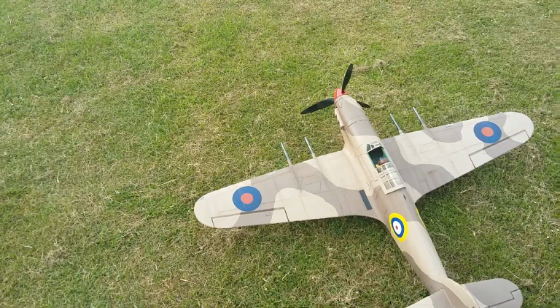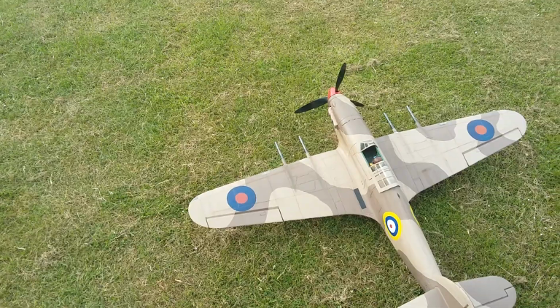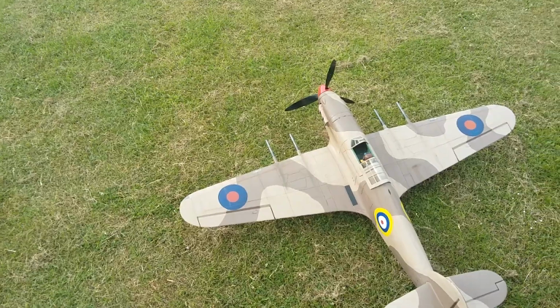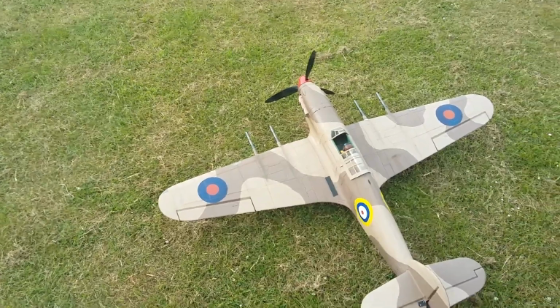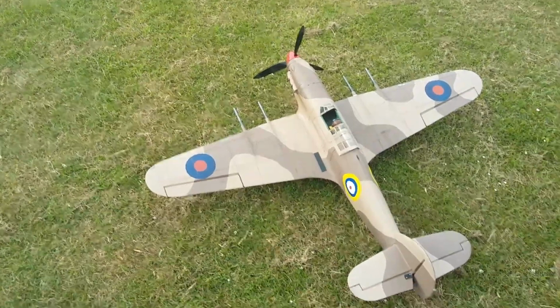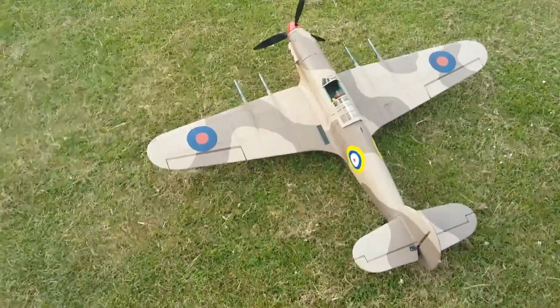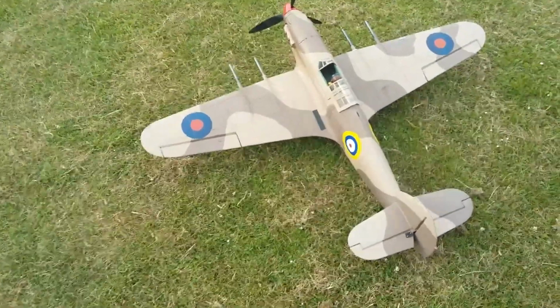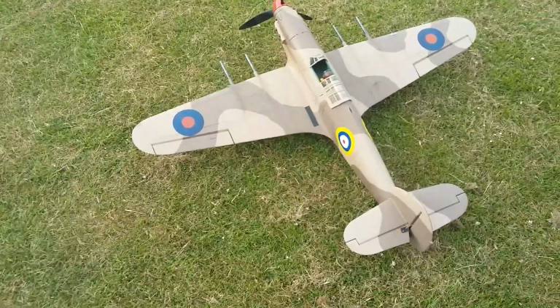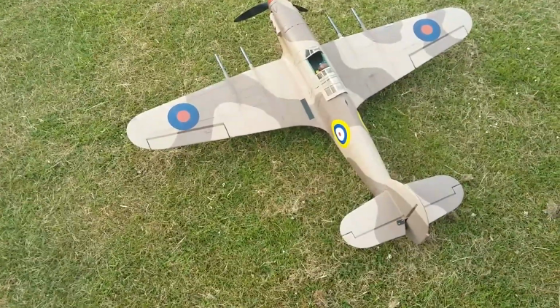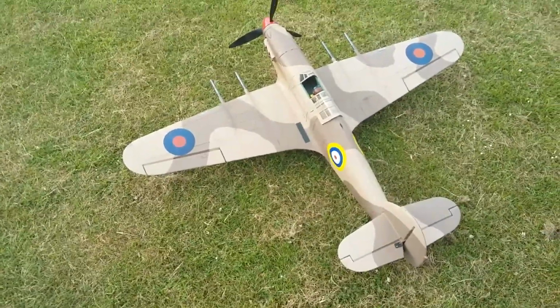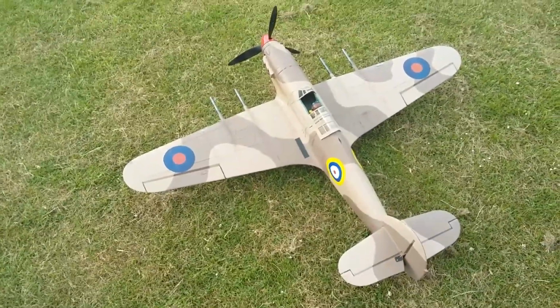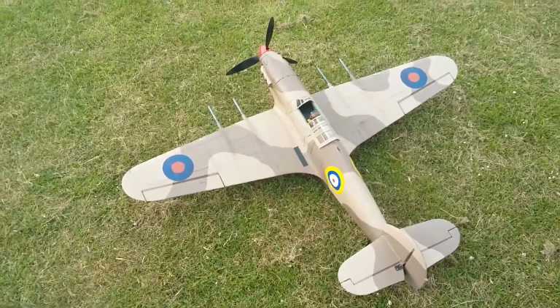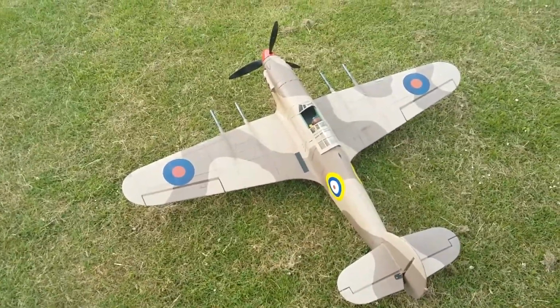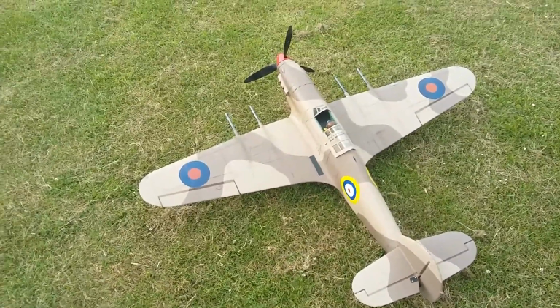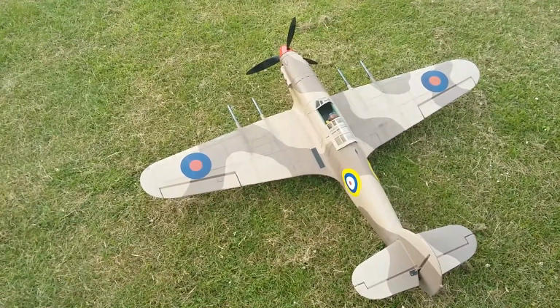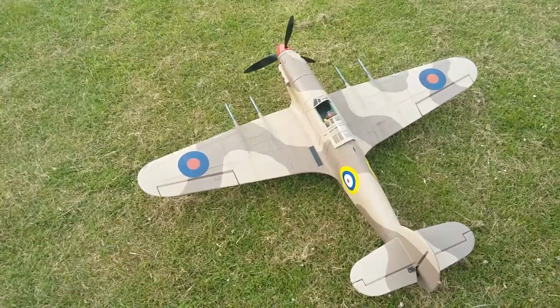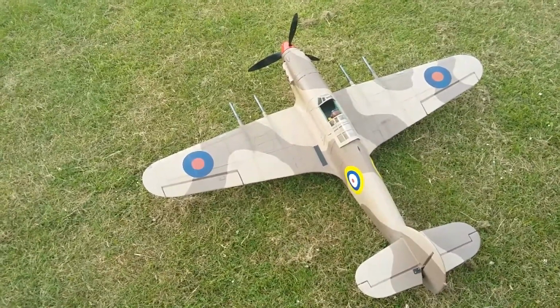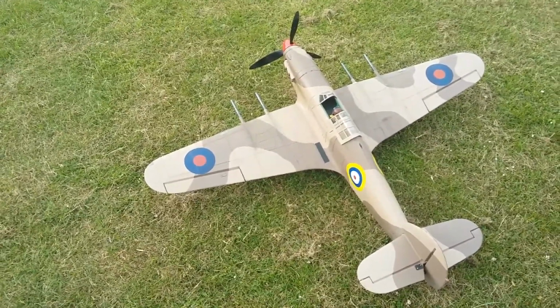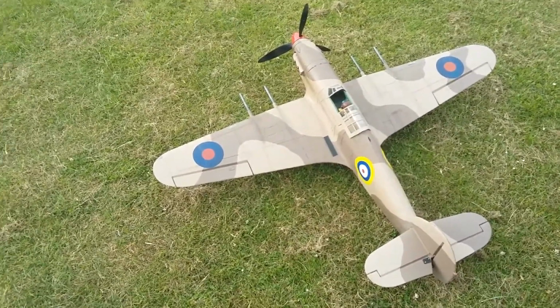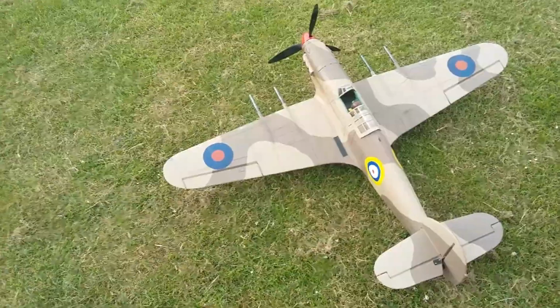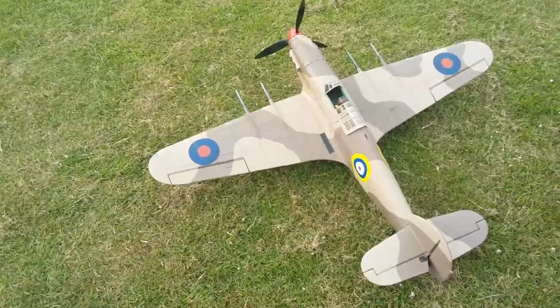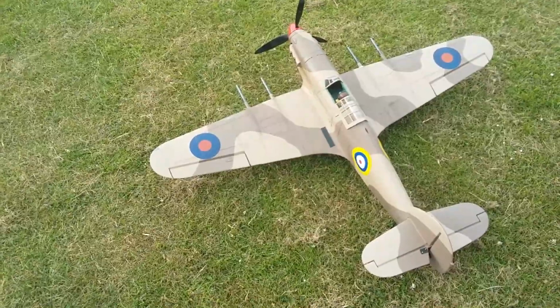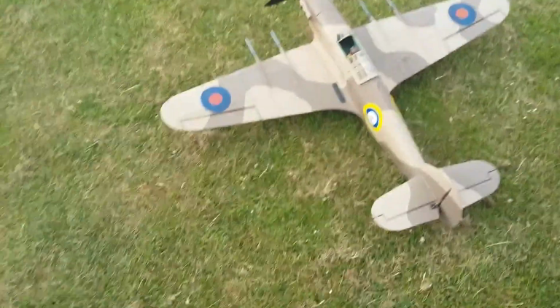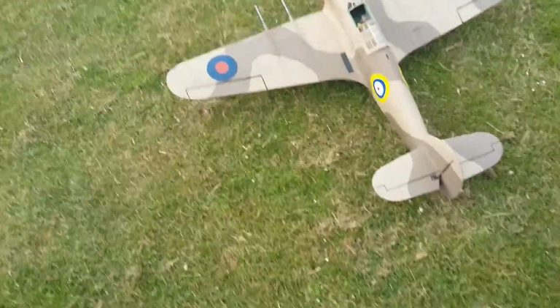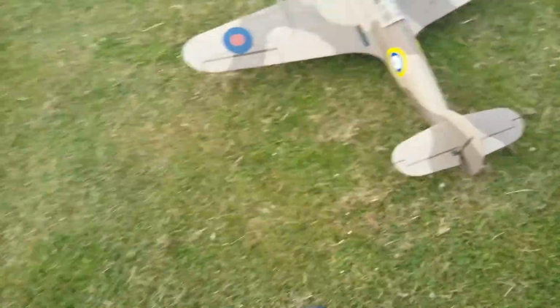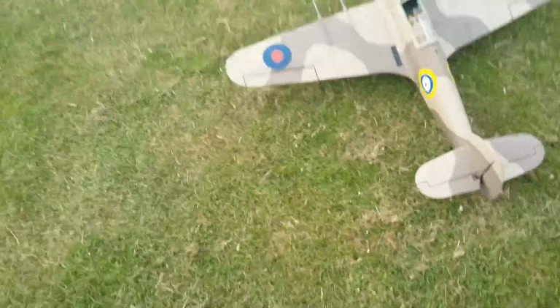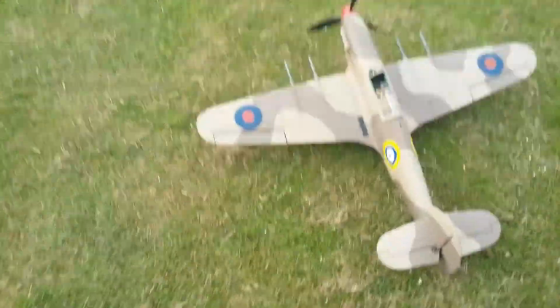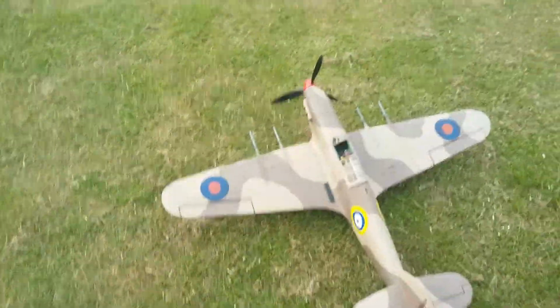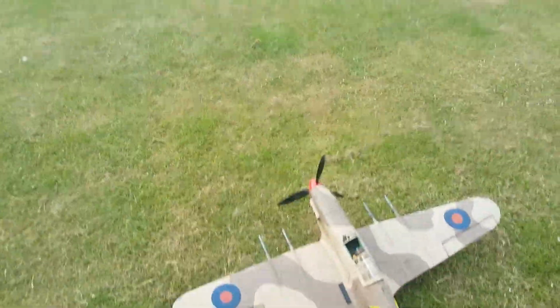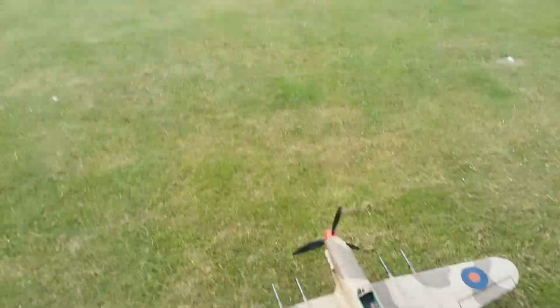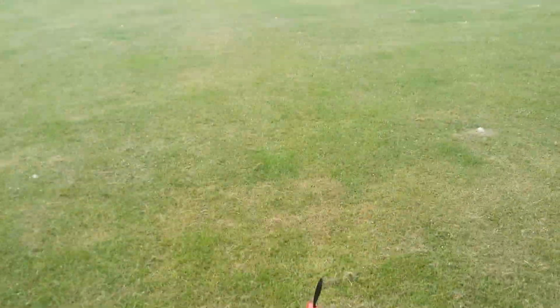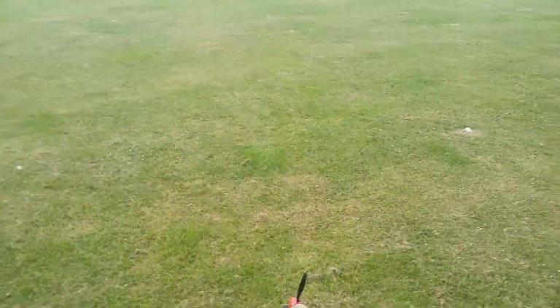Hey guys, I've got my Dynum Hurricane 2C. I haven't flown this for a long time.